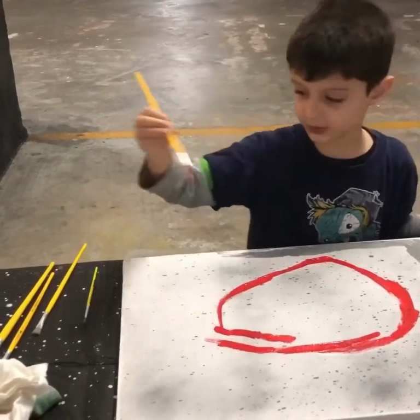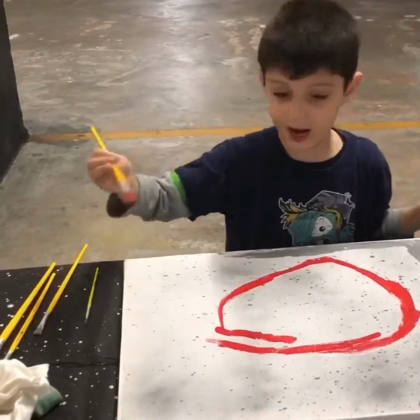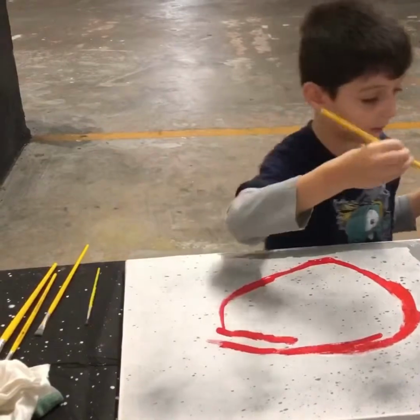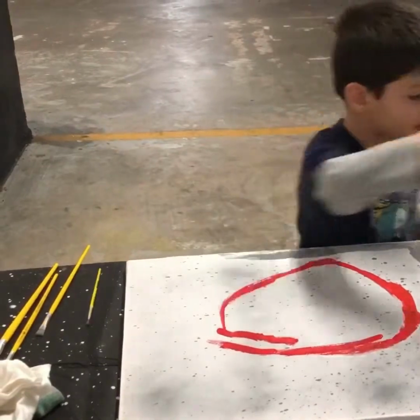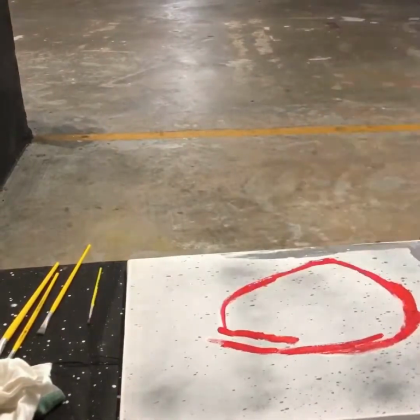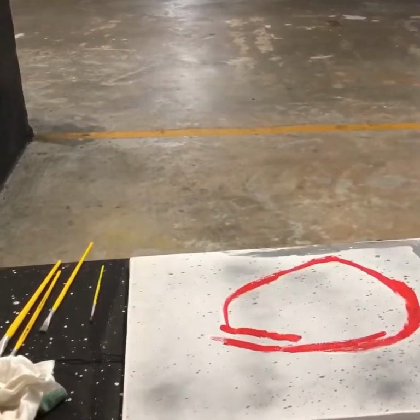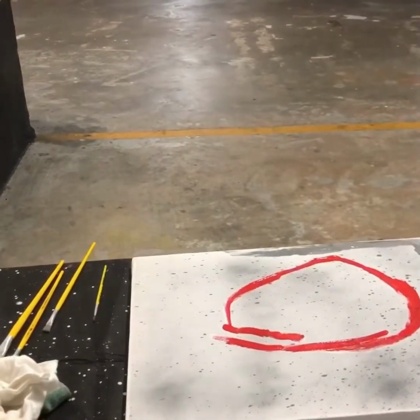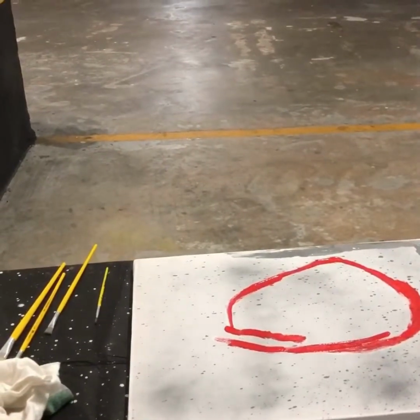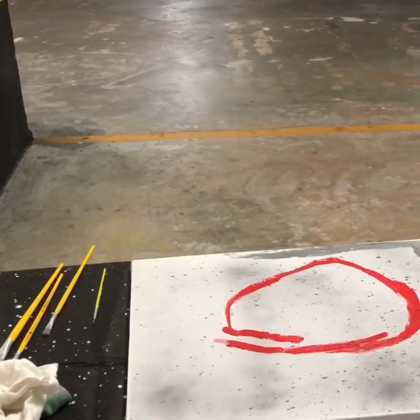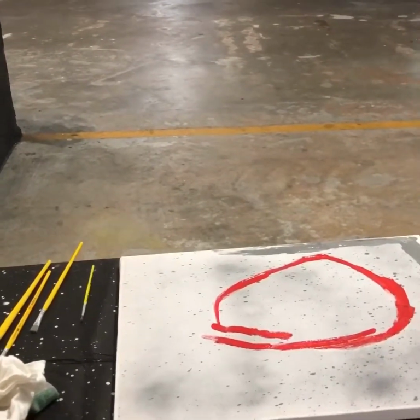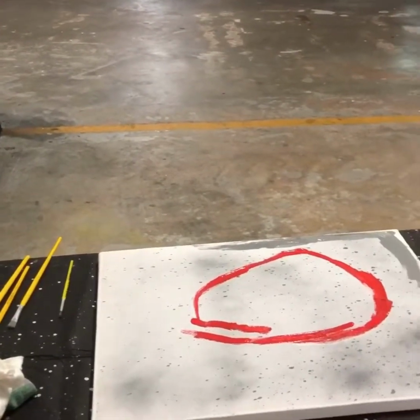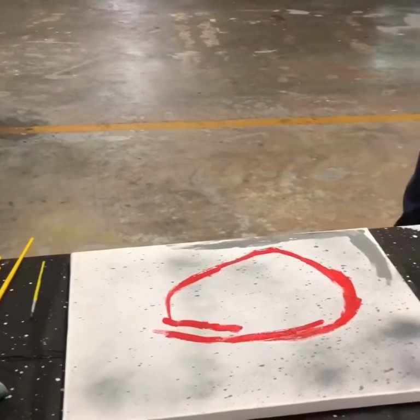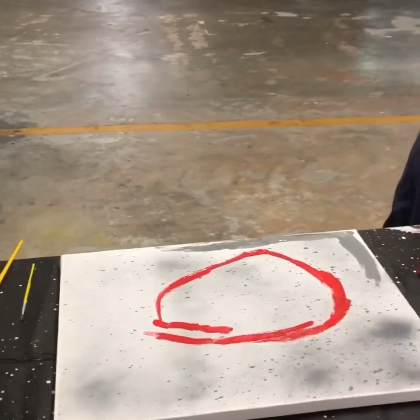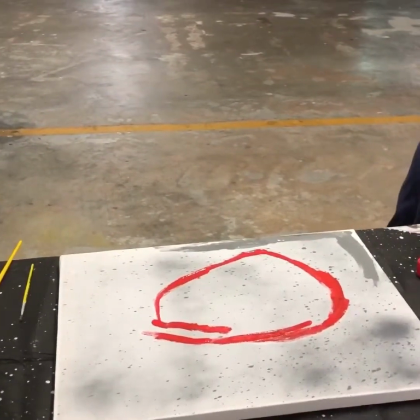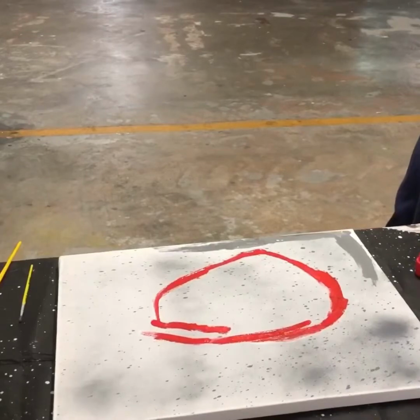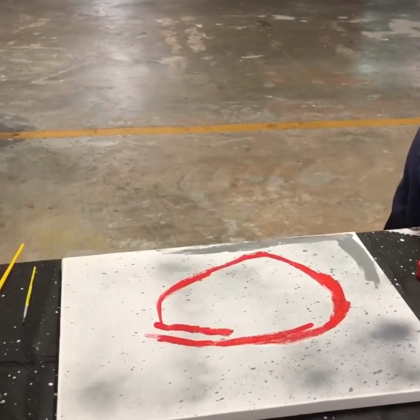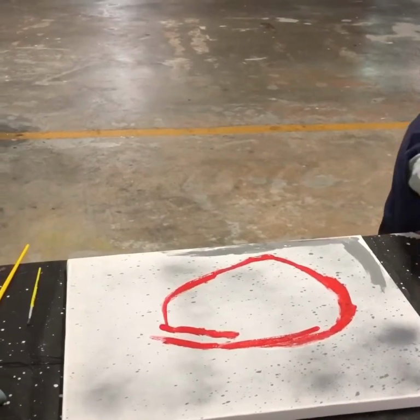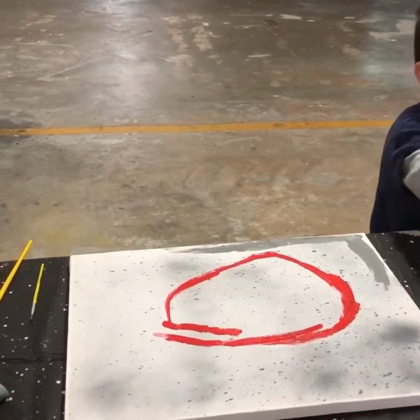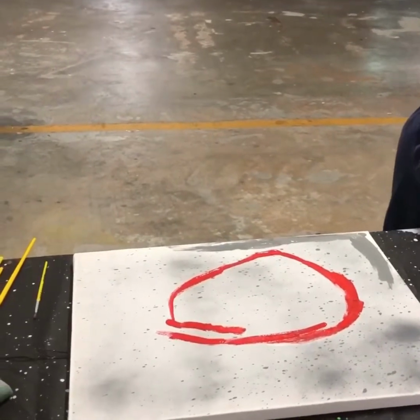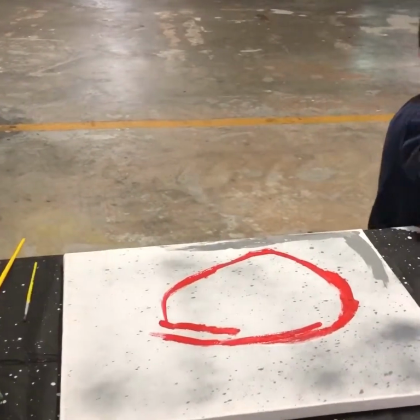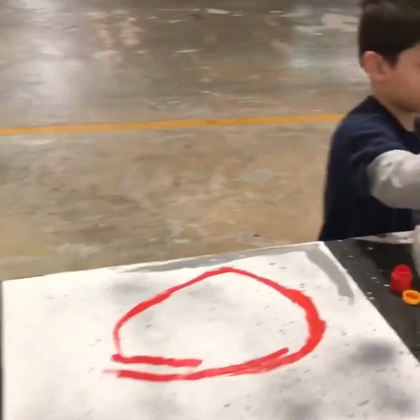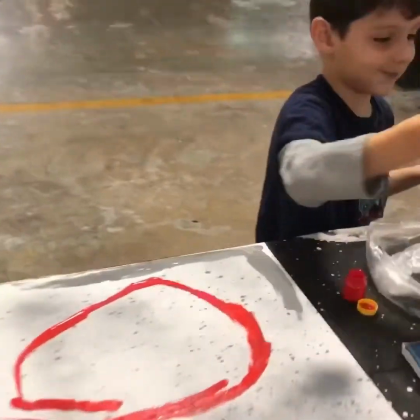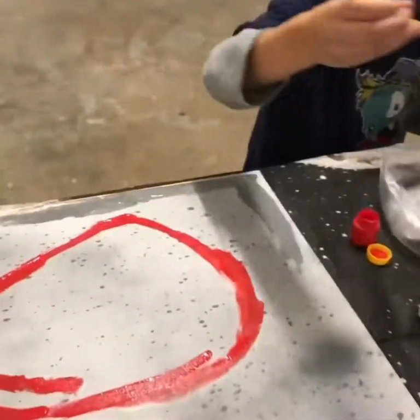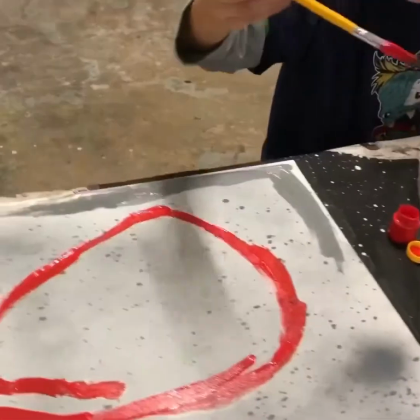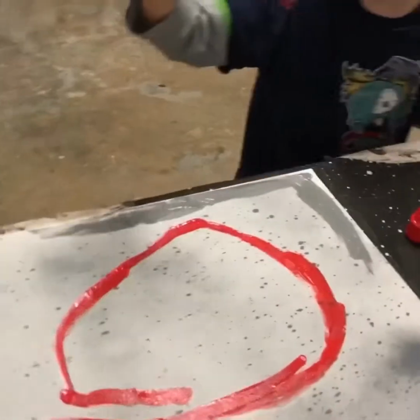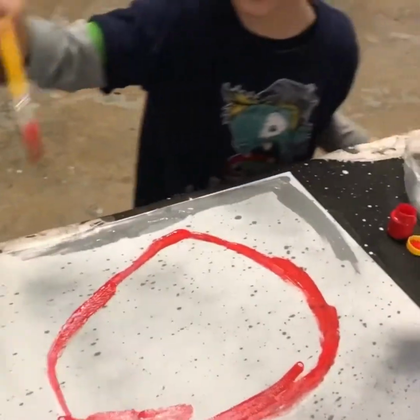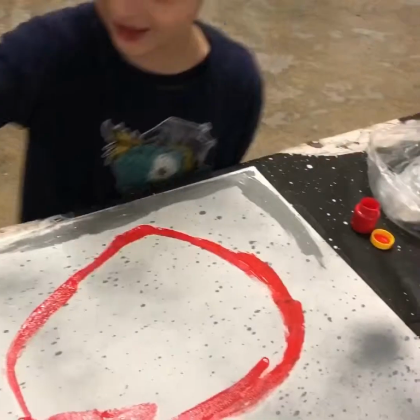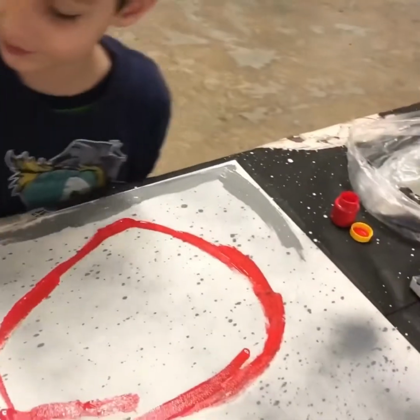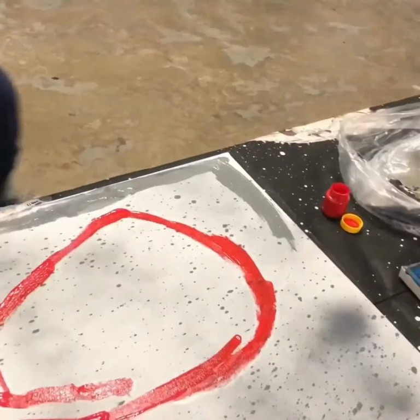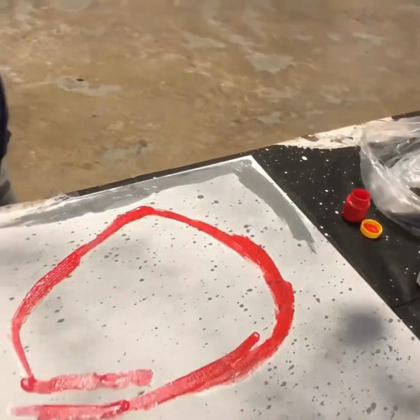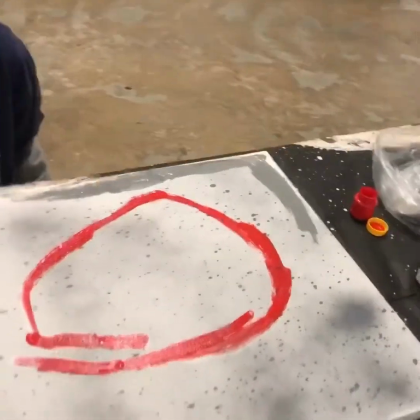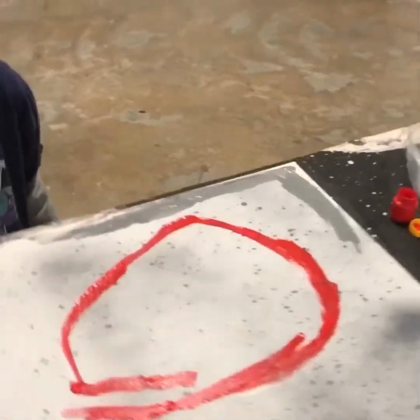Now I'm going to put in the water. I finished the red part, but I don't know if we can — yeah, yeah, mom will help it.